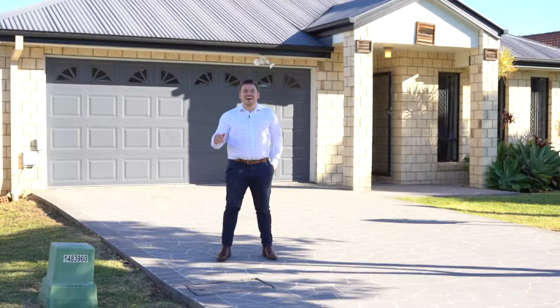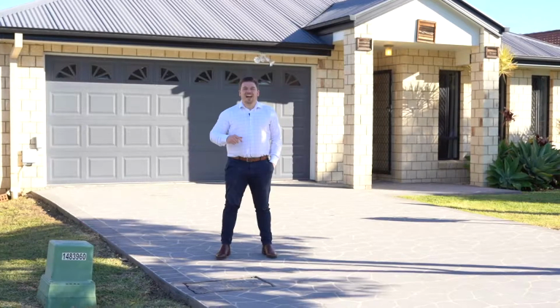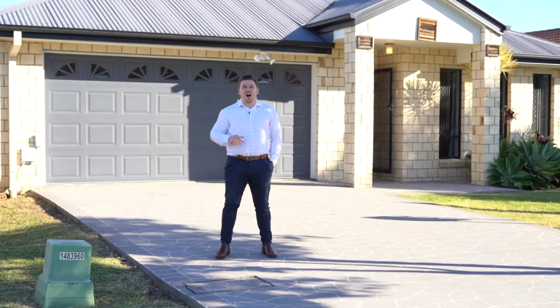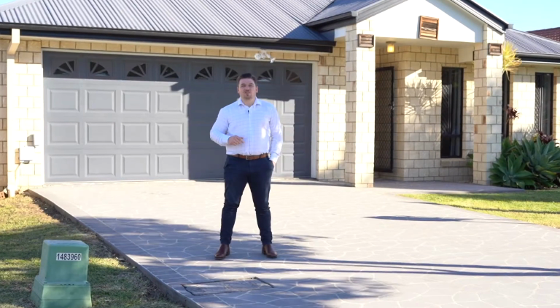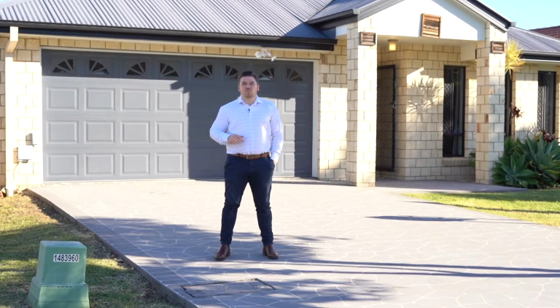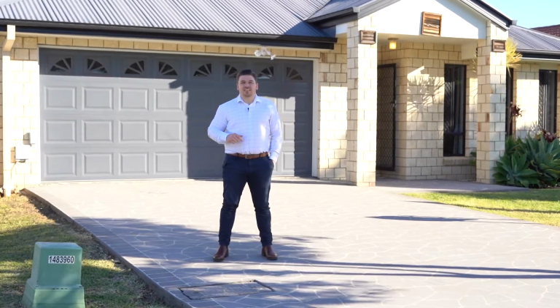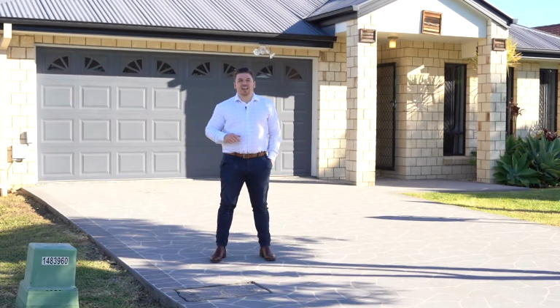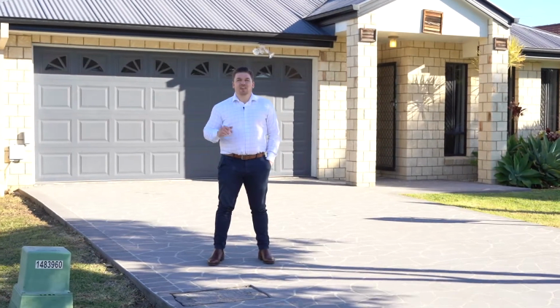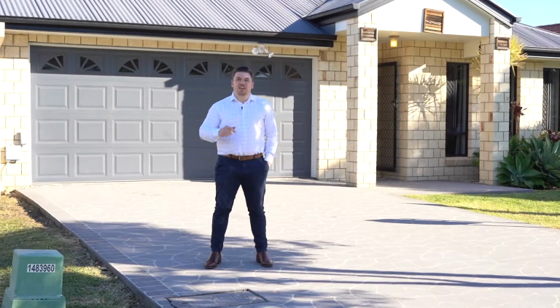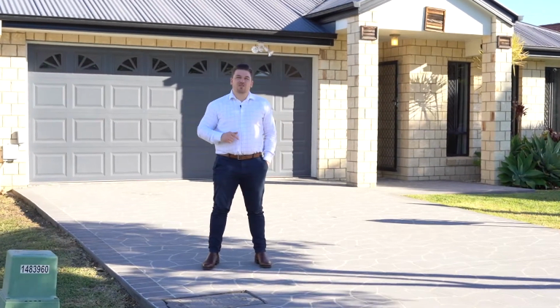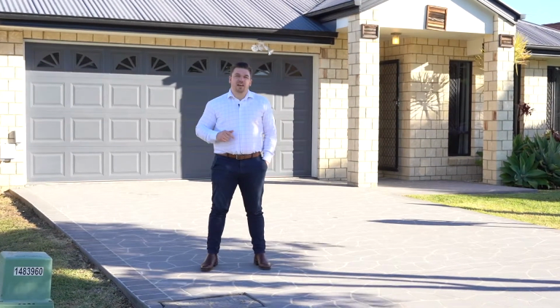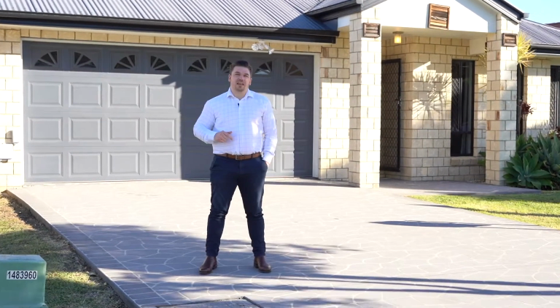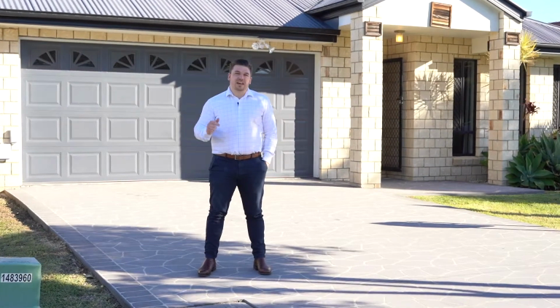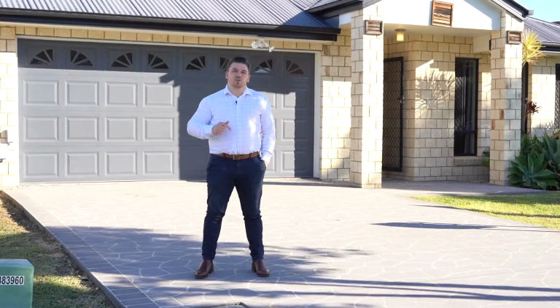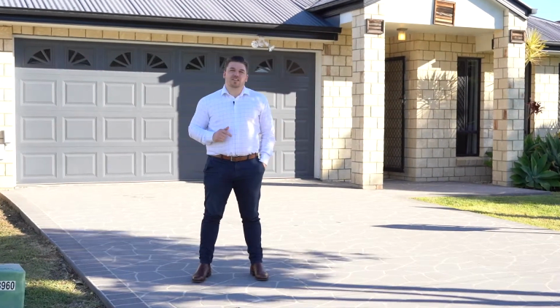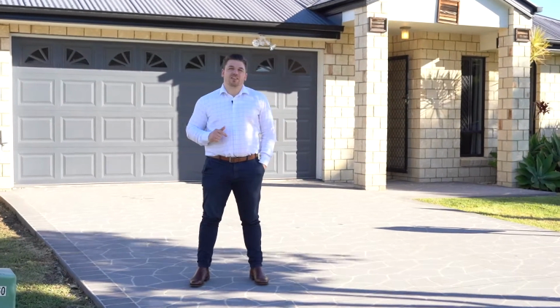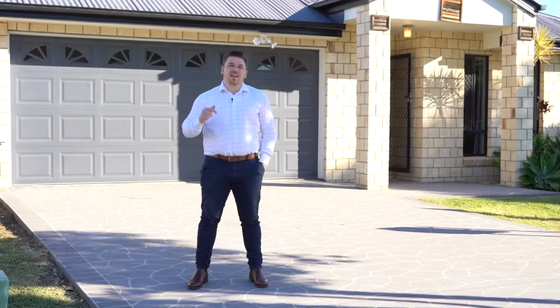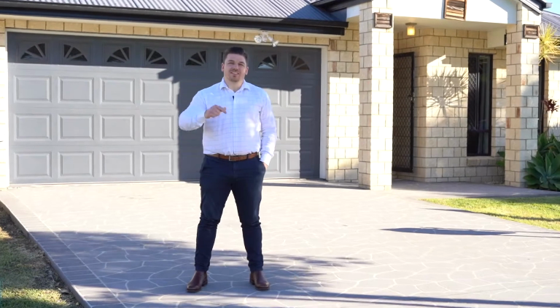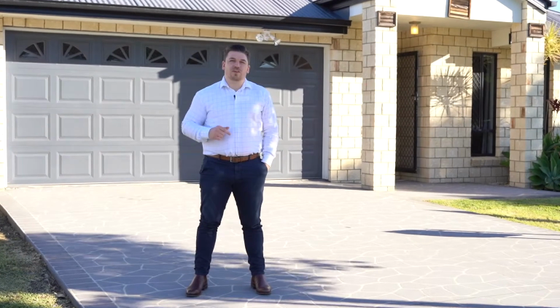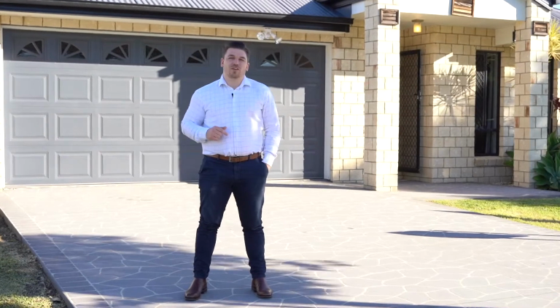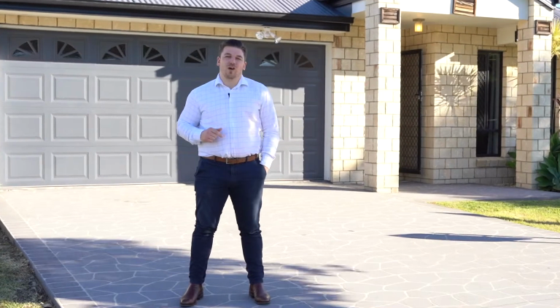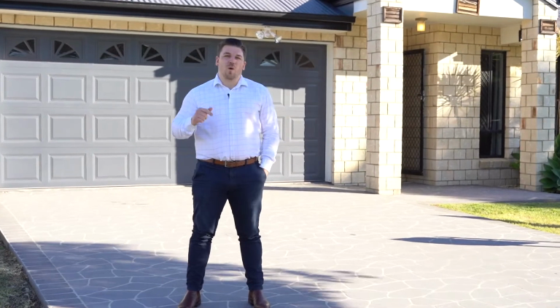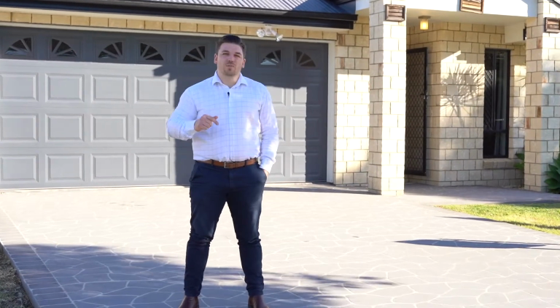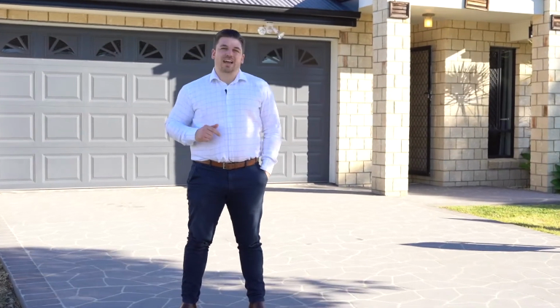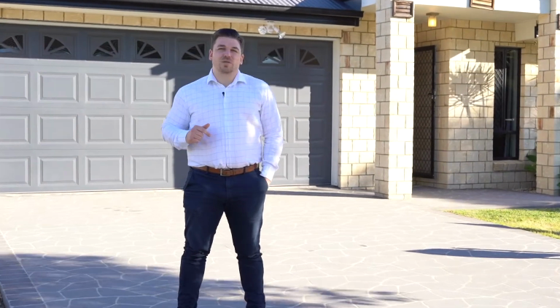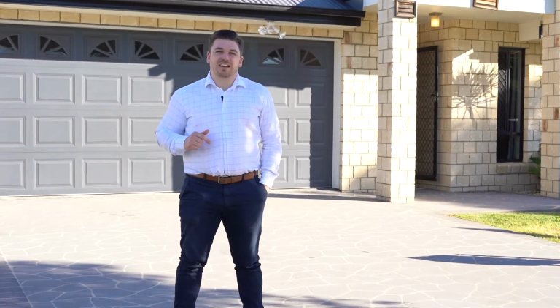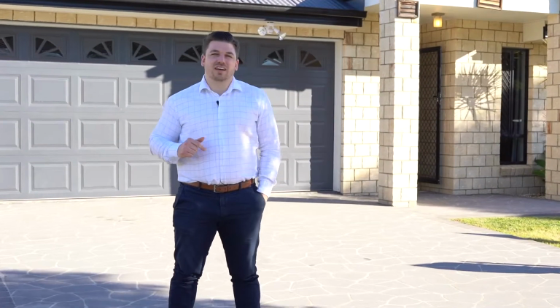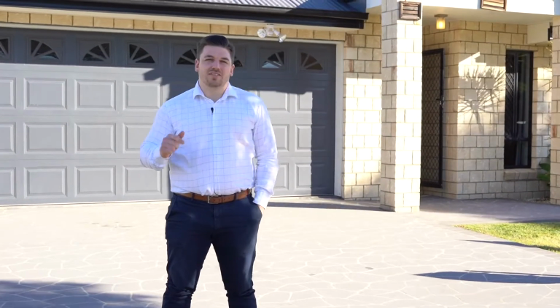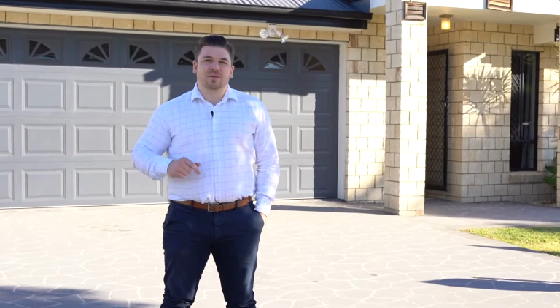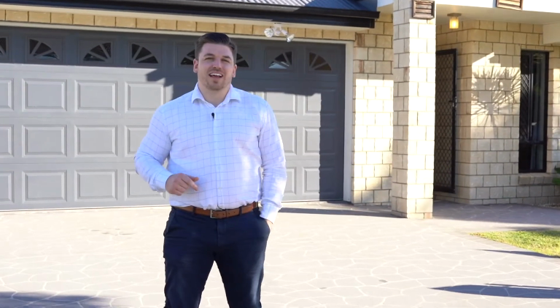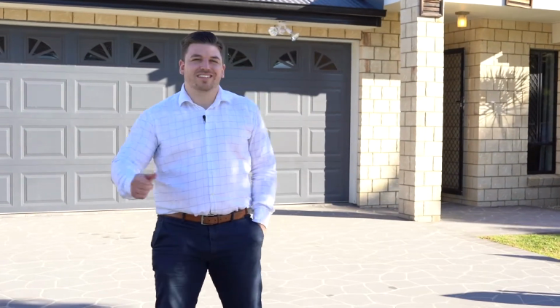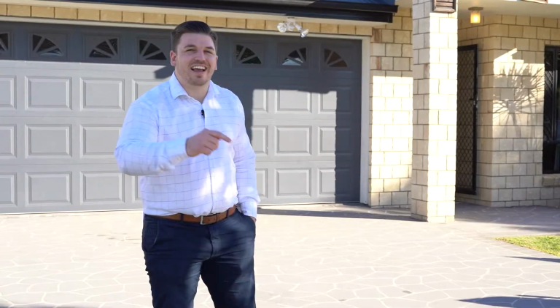Hi, I'm Luke Grant from Watt Realty. If you're a large growing family needing multiple living areas, this is the one for you. Welcome to 810 Dent Street, Fitzgibbon. Let's check it out.